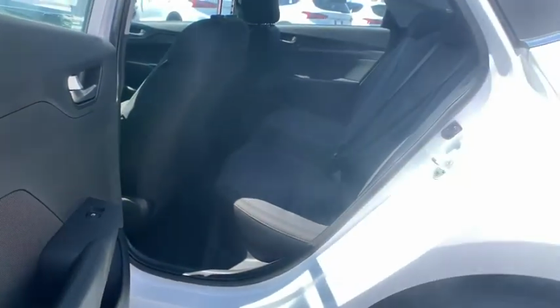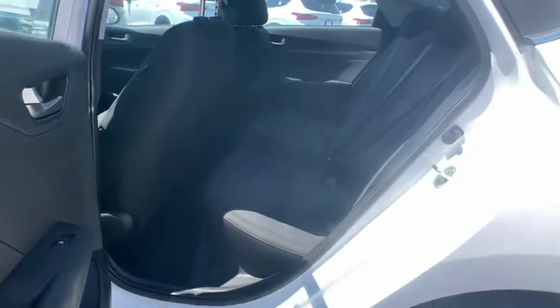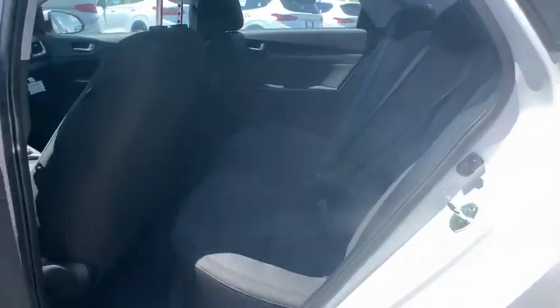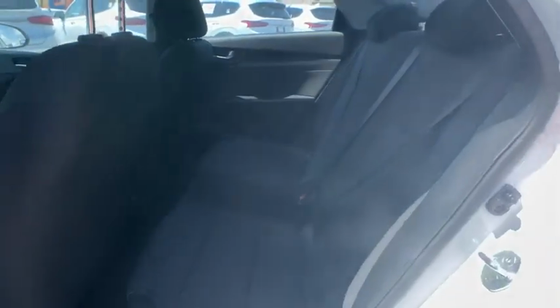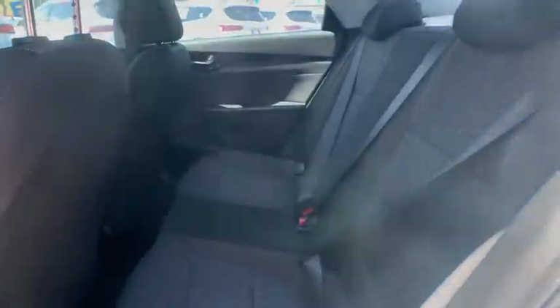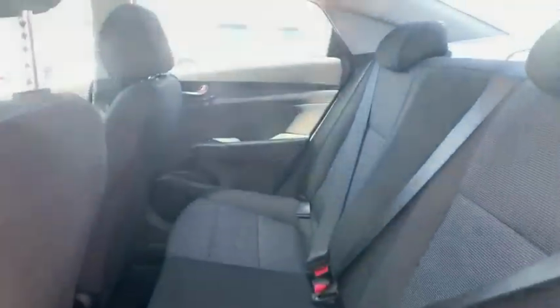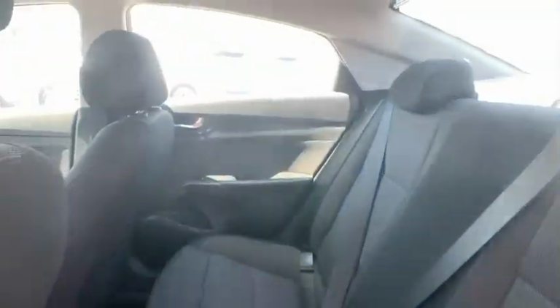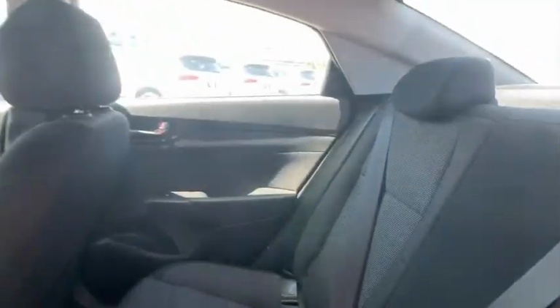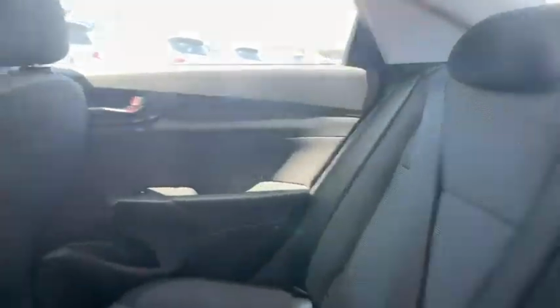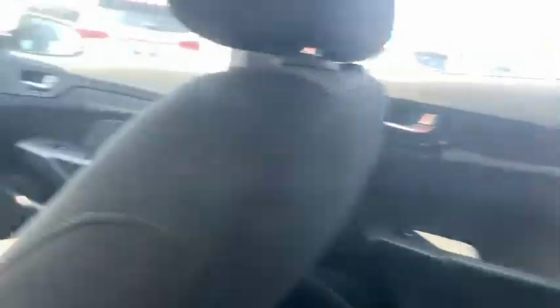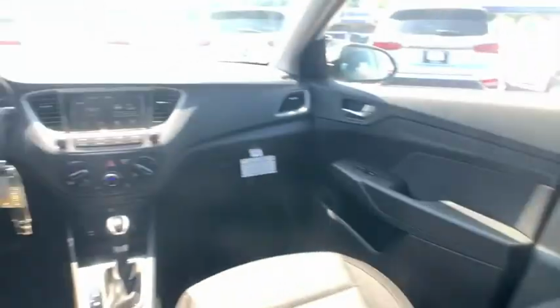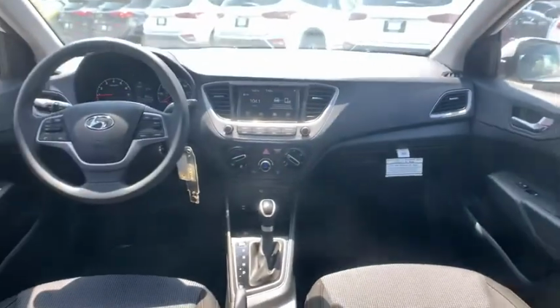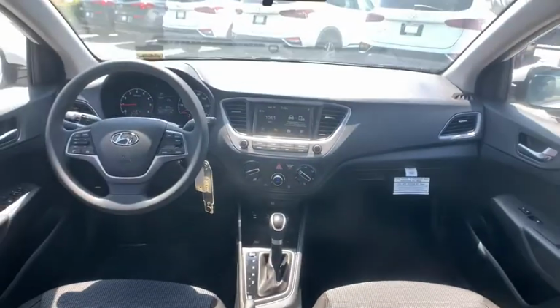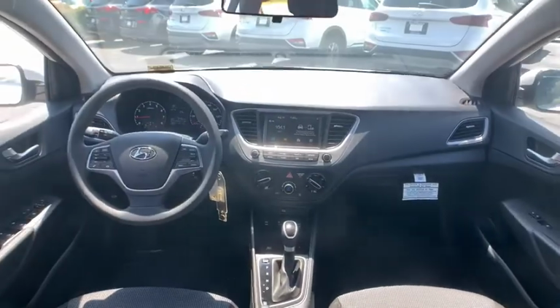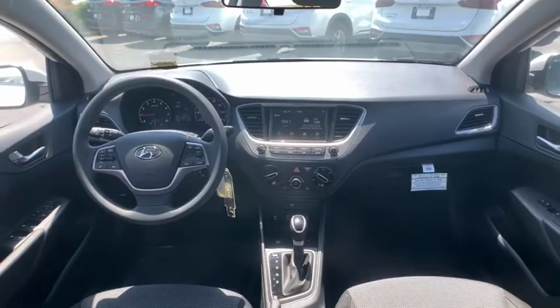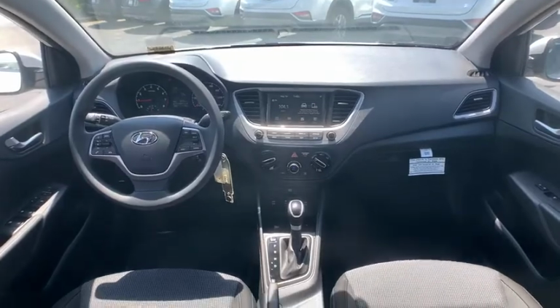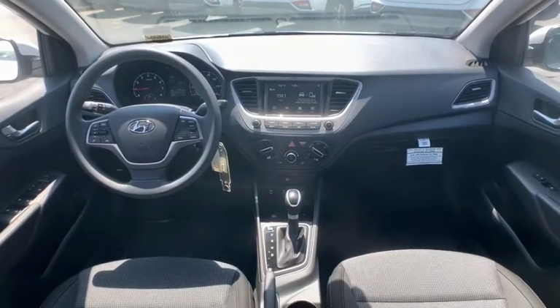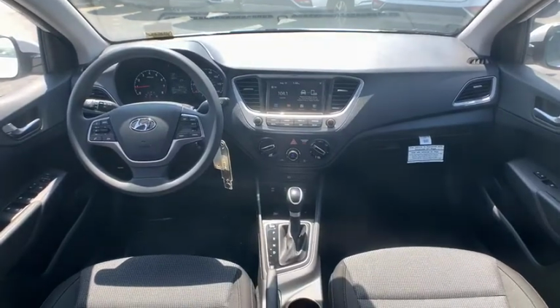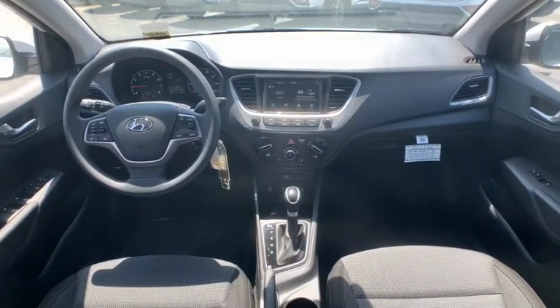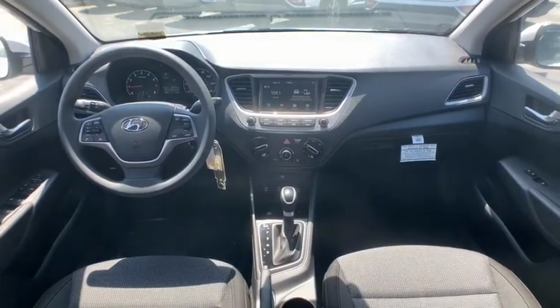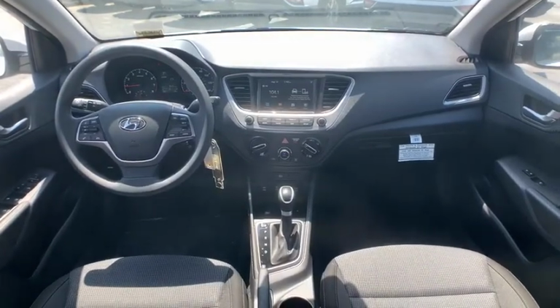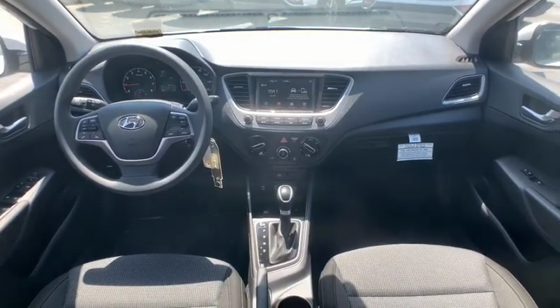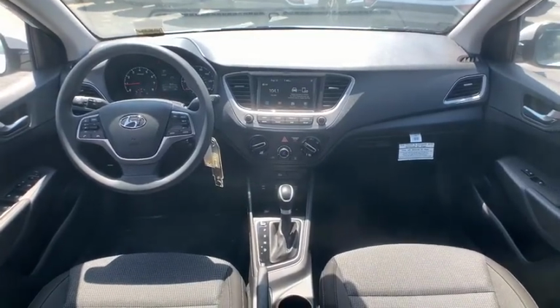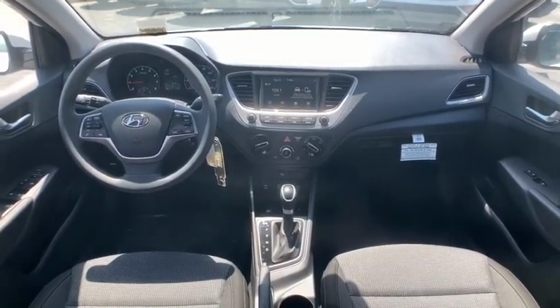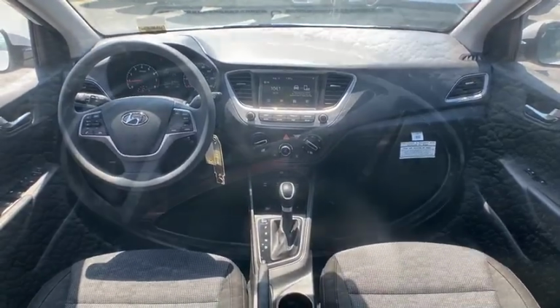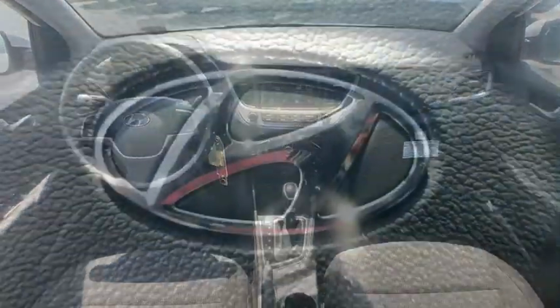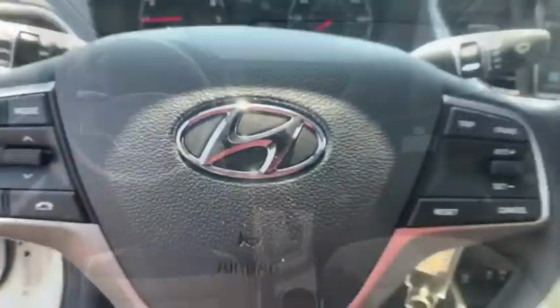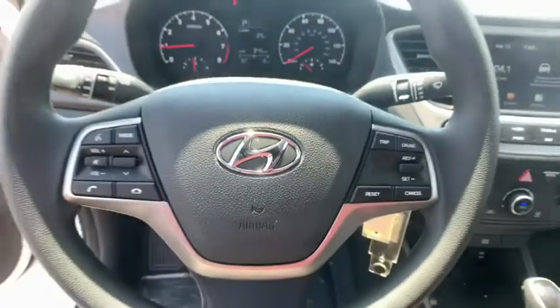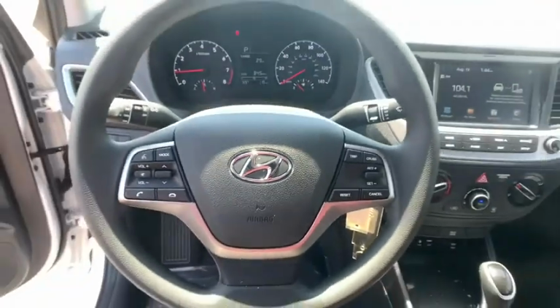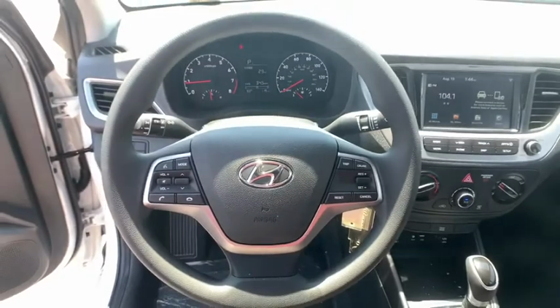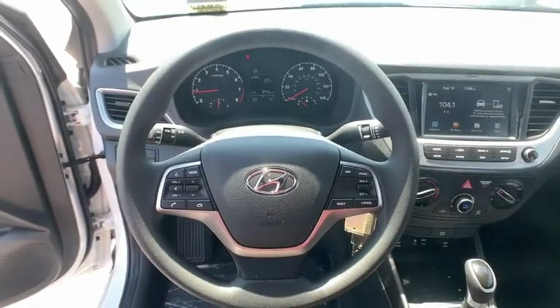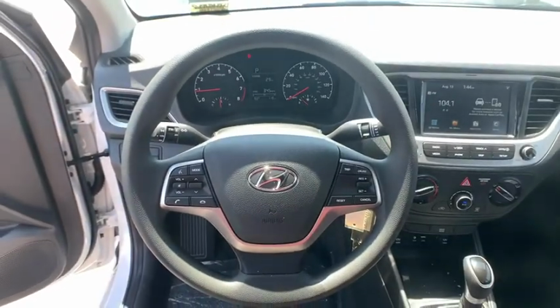Security system, power windows, panic alarm, overhead console, remote keyless entry, tachometer, carpeted floor mat, brake assist, cloth seat trim, driver vanity mirror.